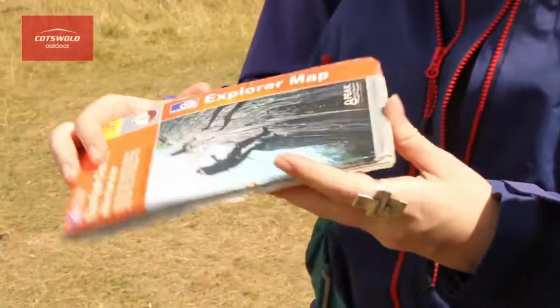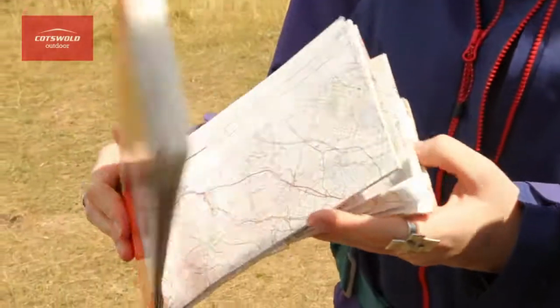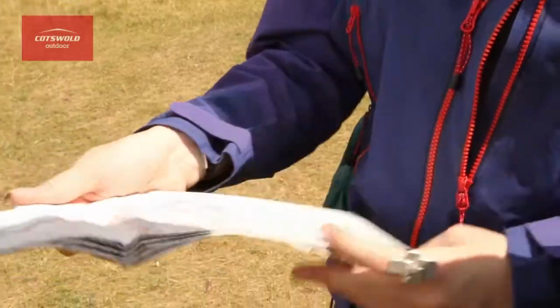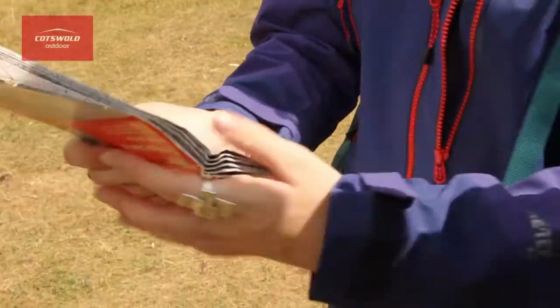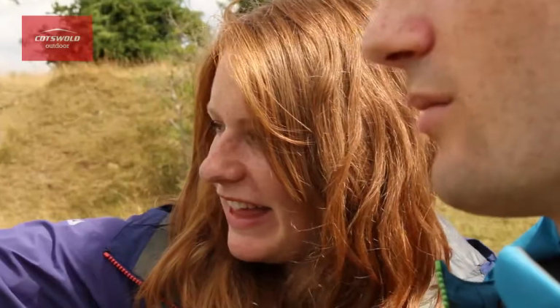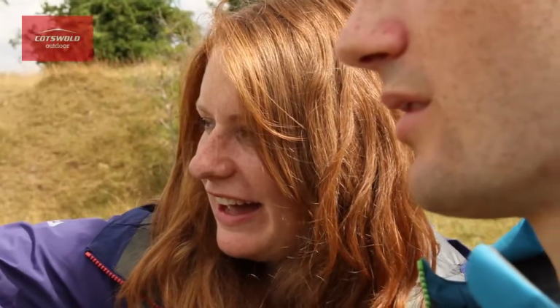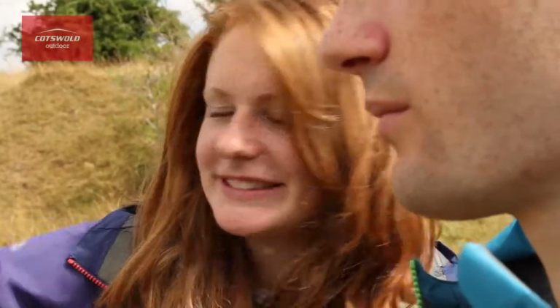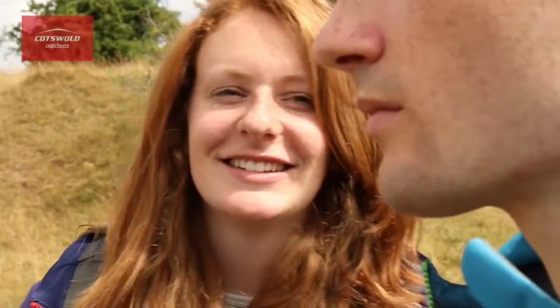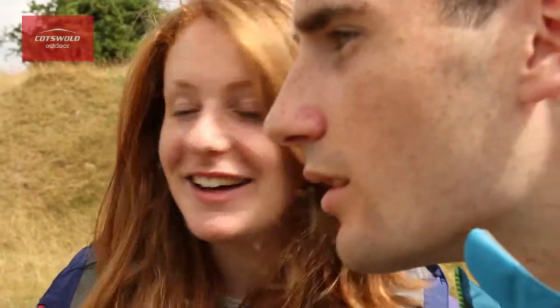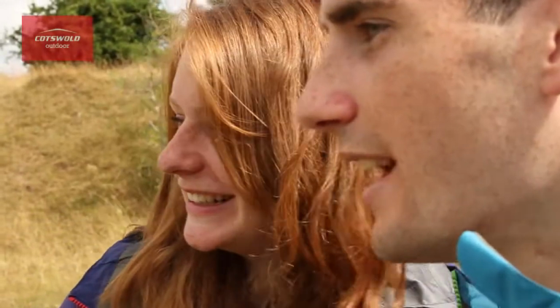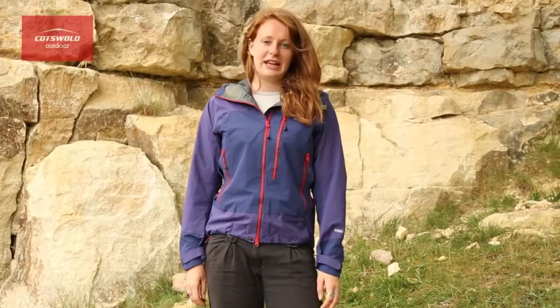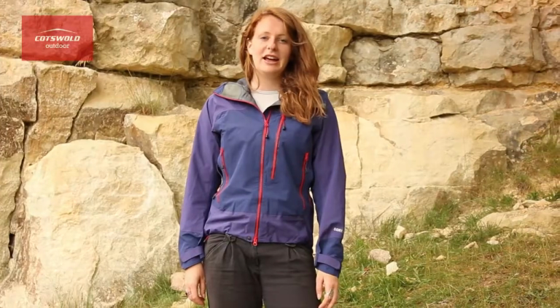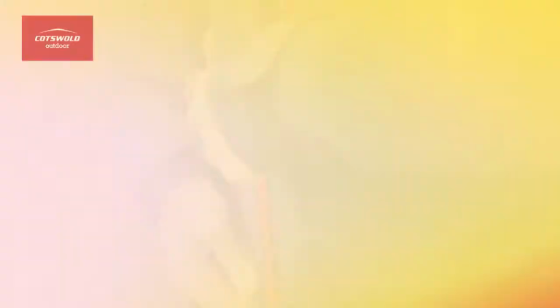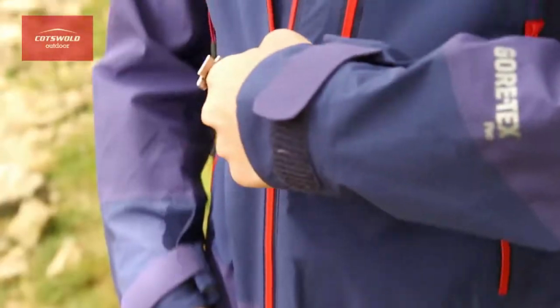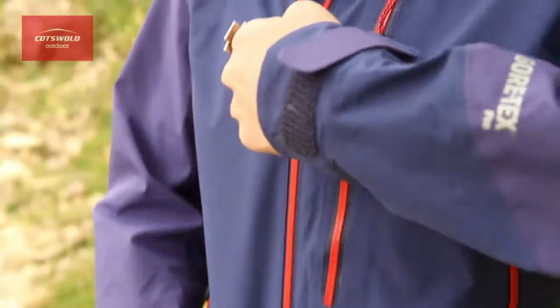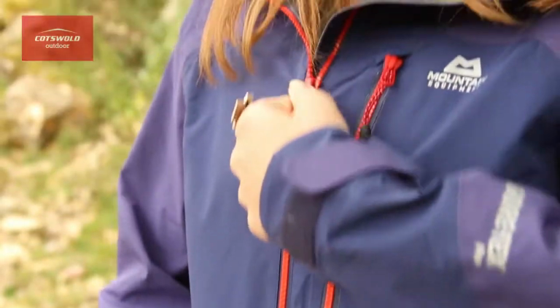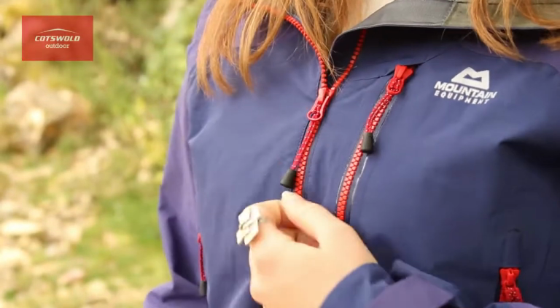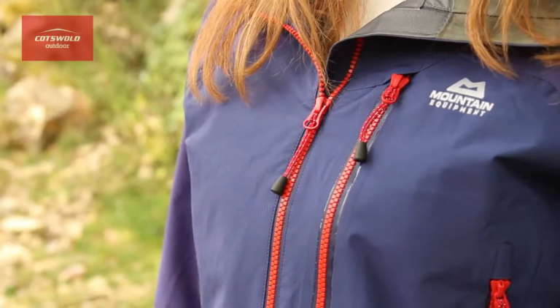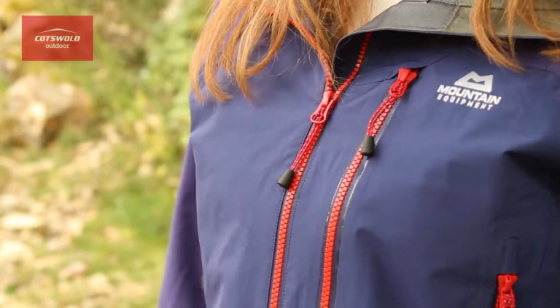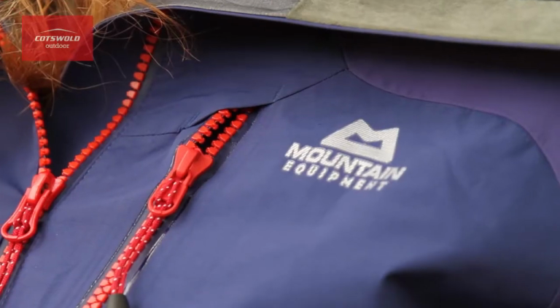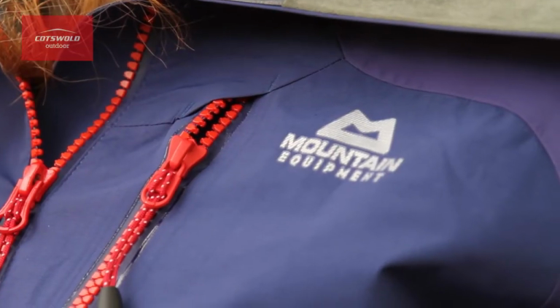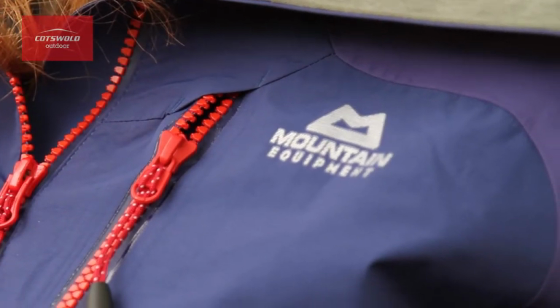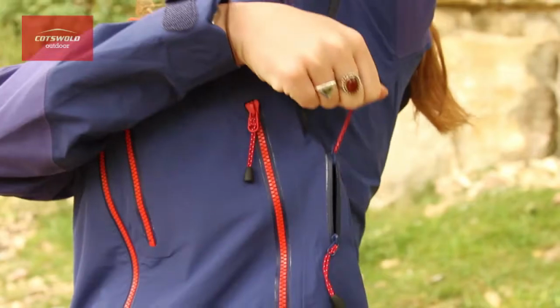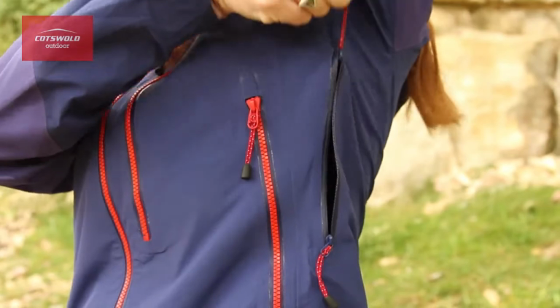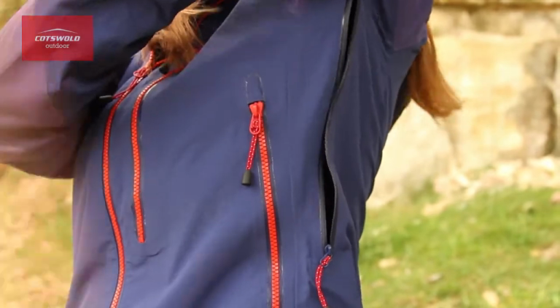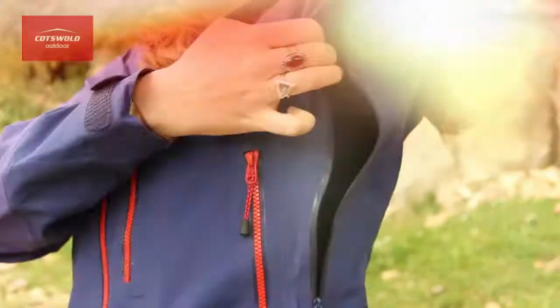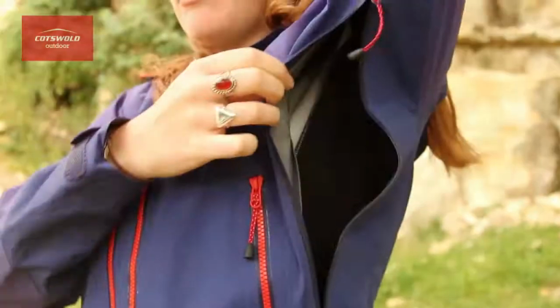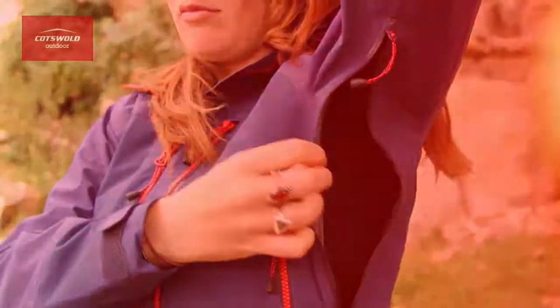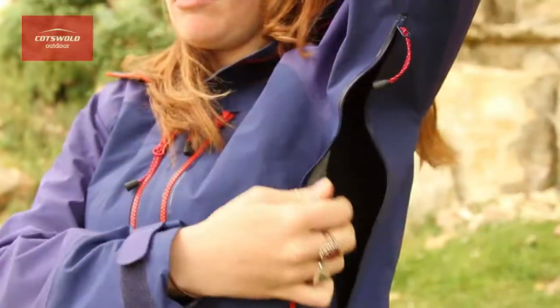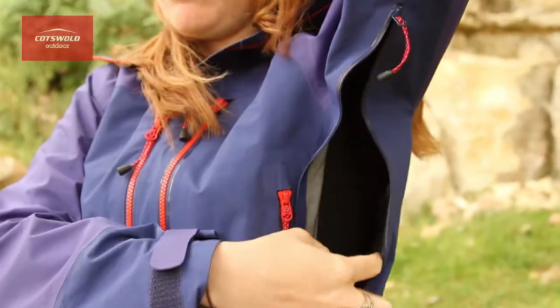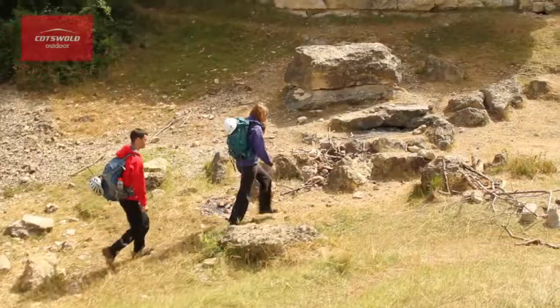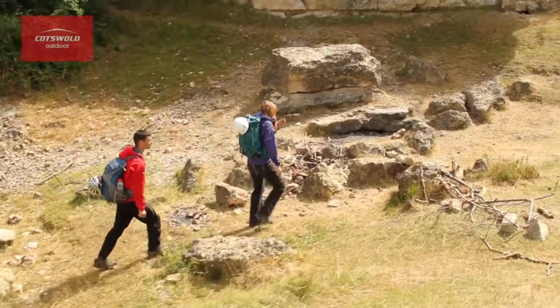This ensures that it's as waterproof as it can be. Other great features of the Manaslu jacket include the two-way AquaGuard moulded zip, designed to avoid freezing up in cold conditions. And the two-way pit zips give extra ventilation if you're doing any intense activity.